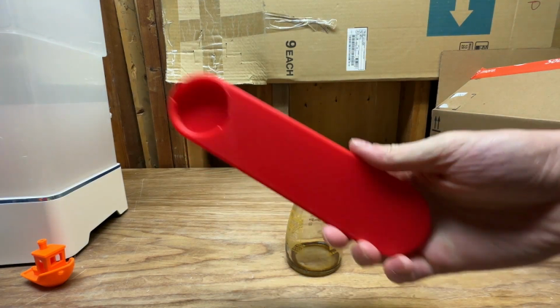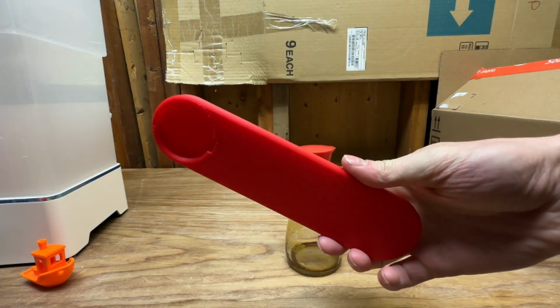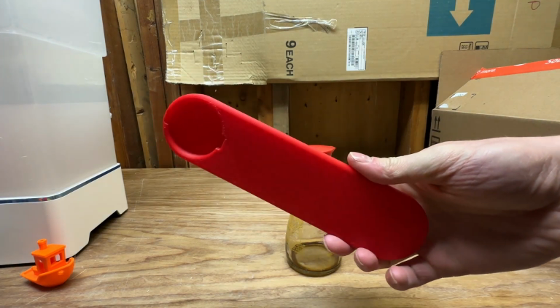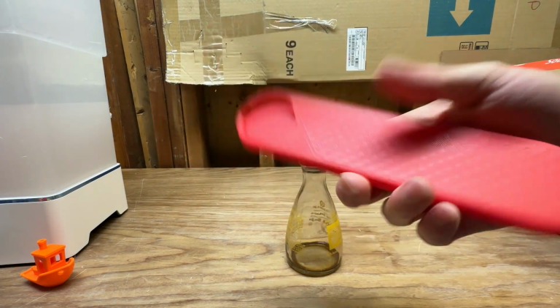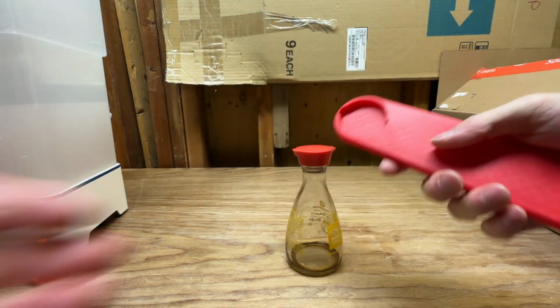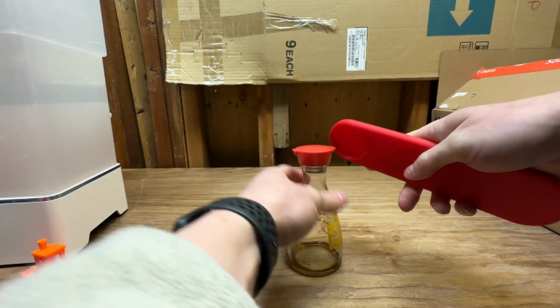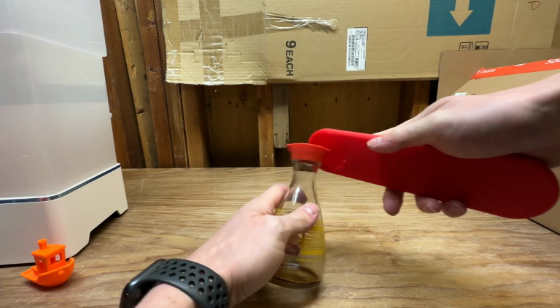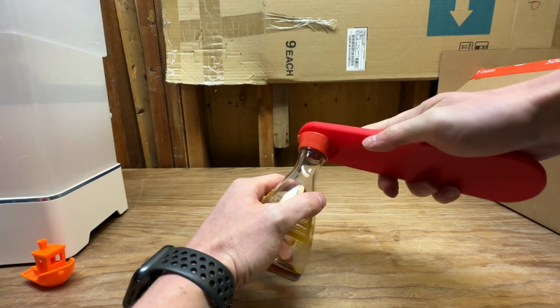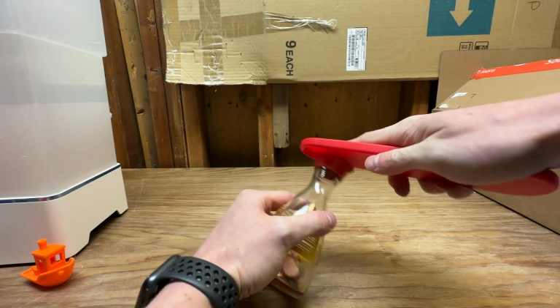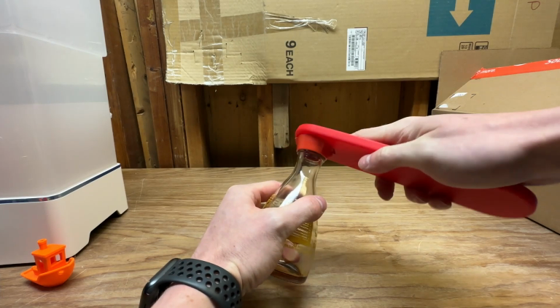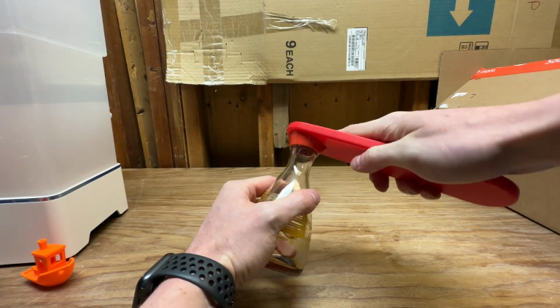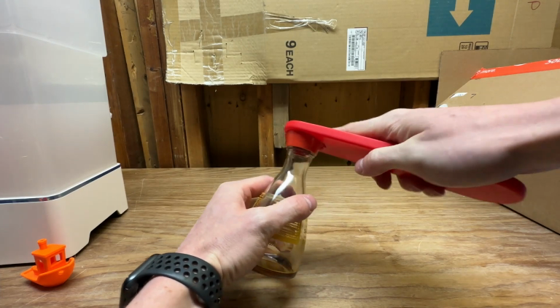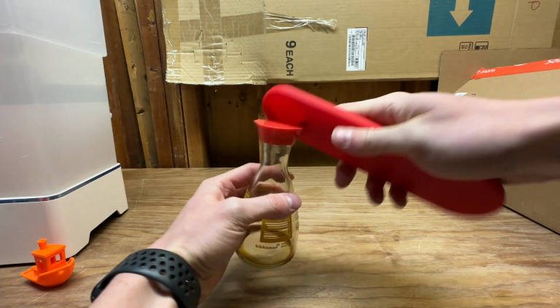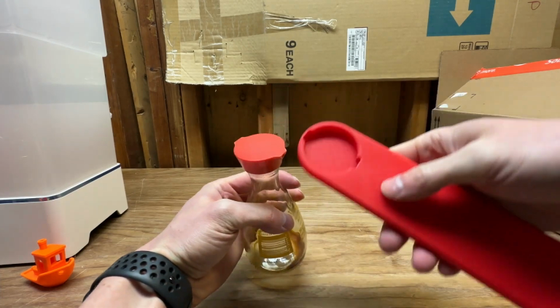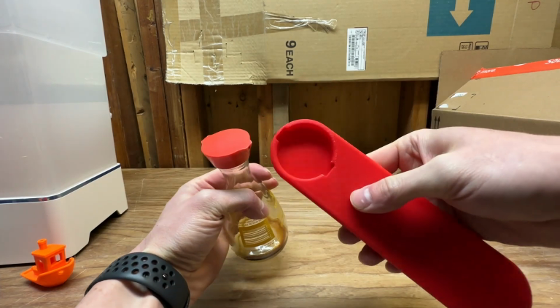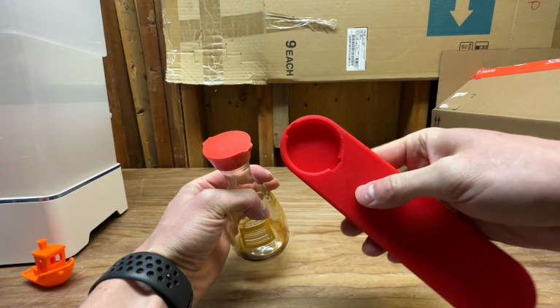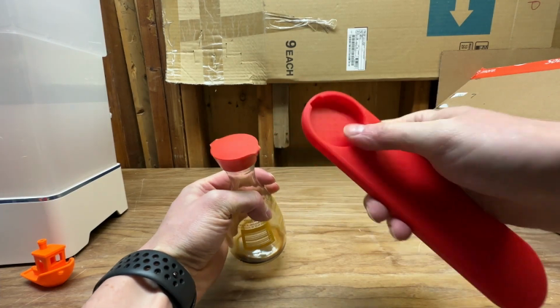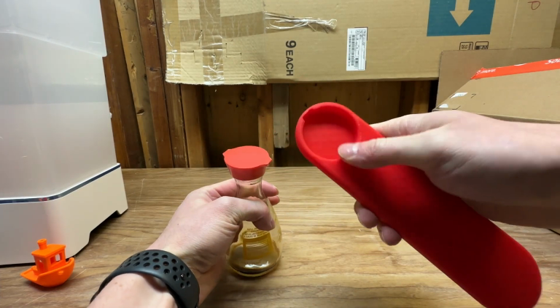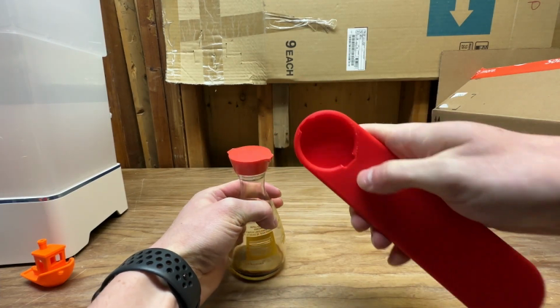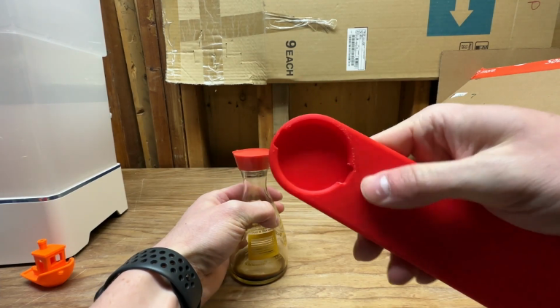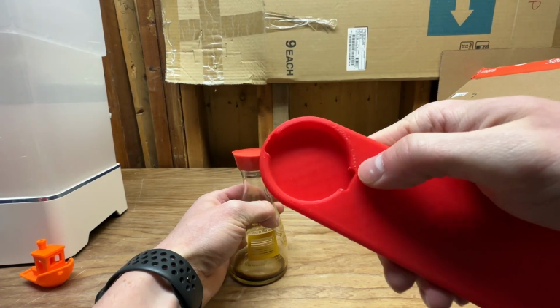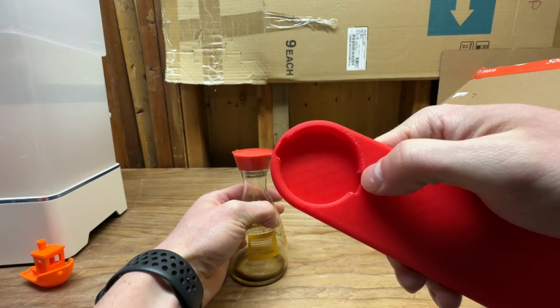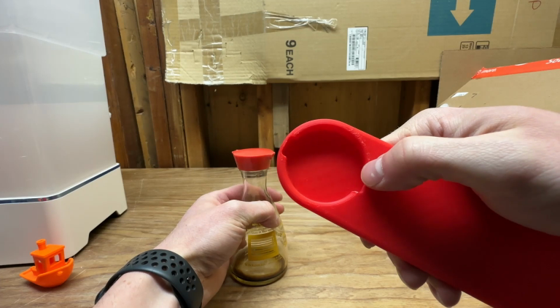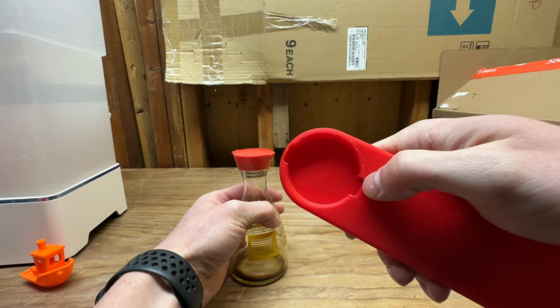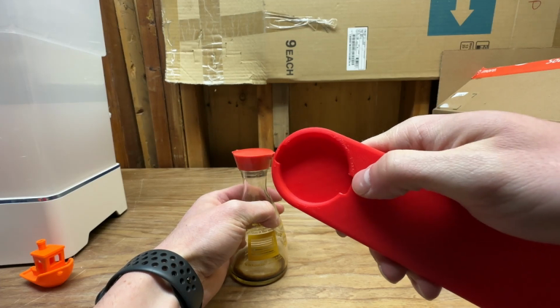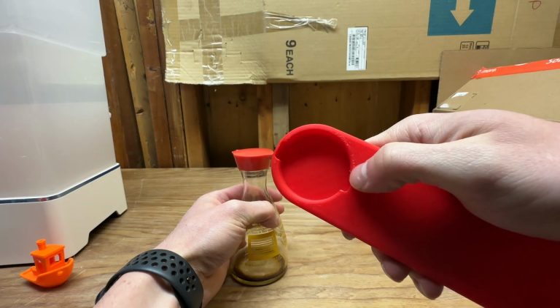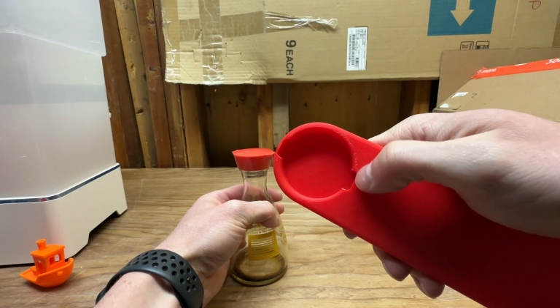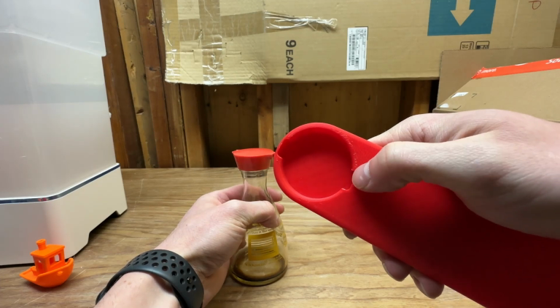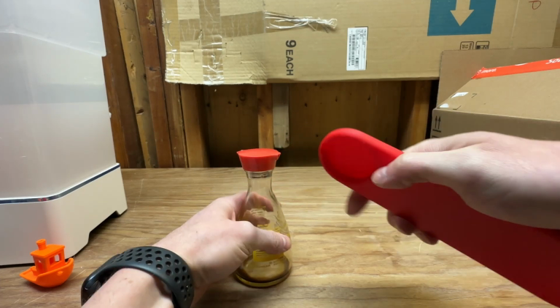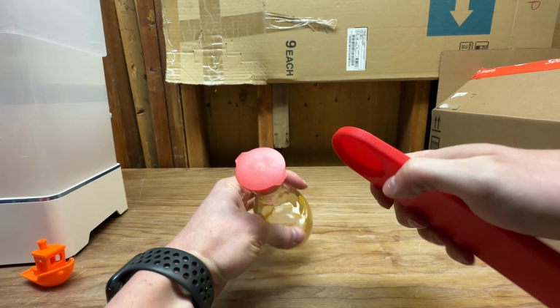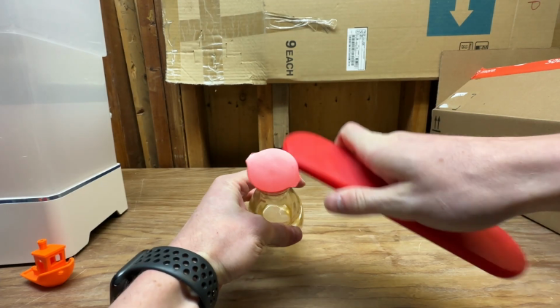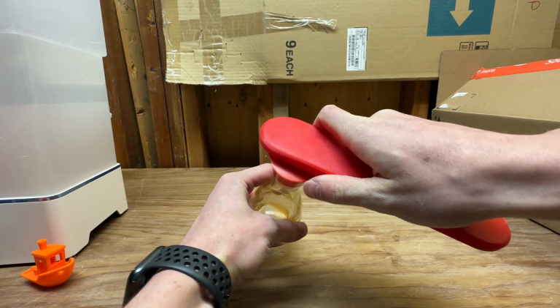This is attempt number one of the lid wrench. I didn't quite get those measurements correct — this chamfer here wasn't aggressive enough so I couldn't get it on there.